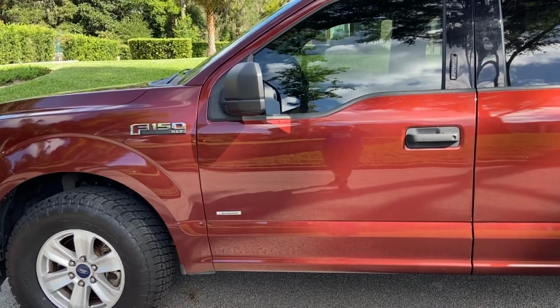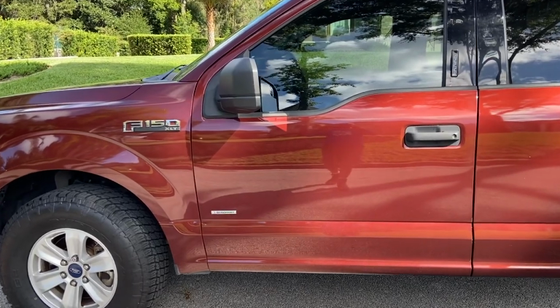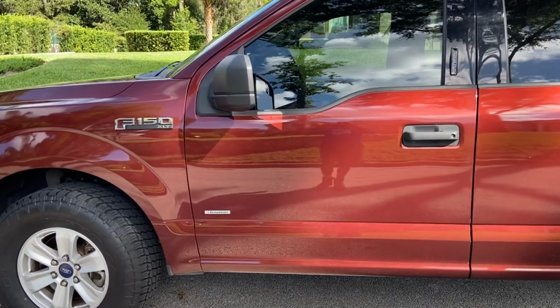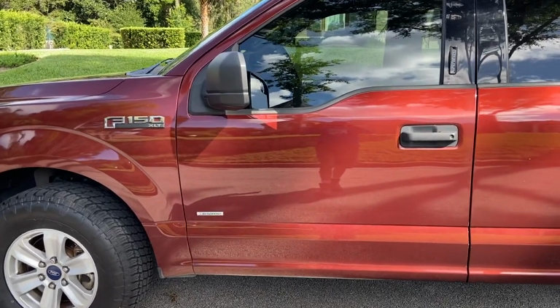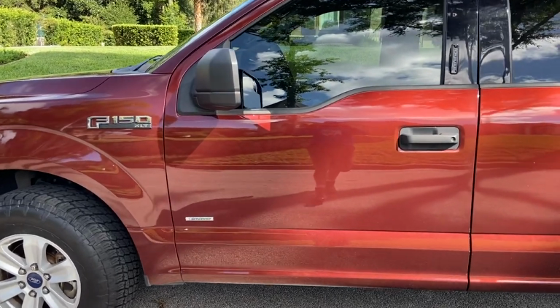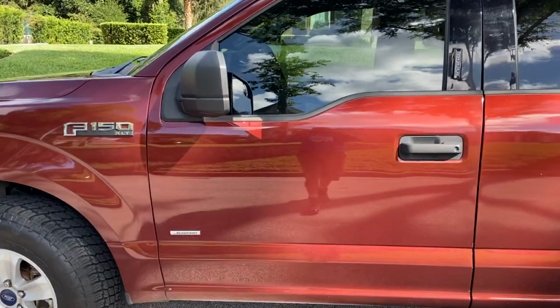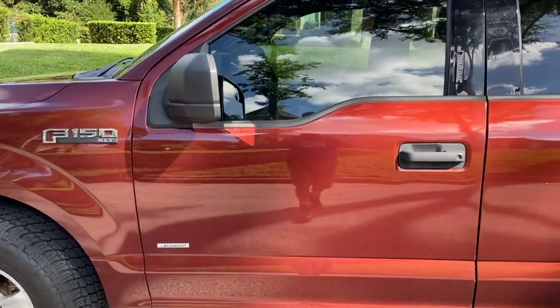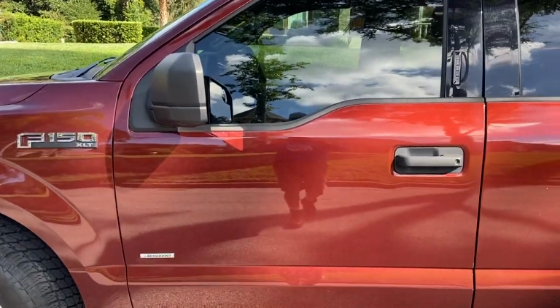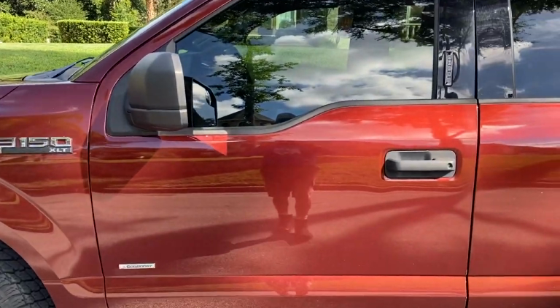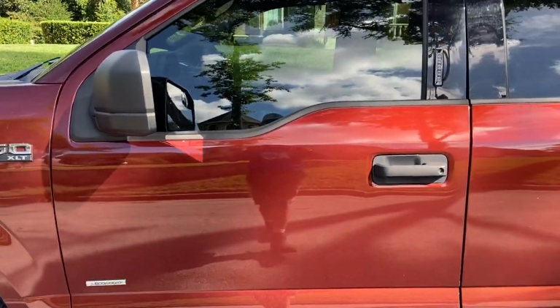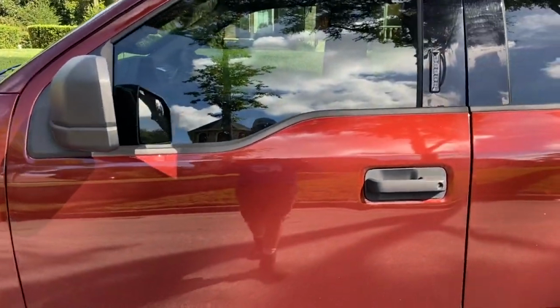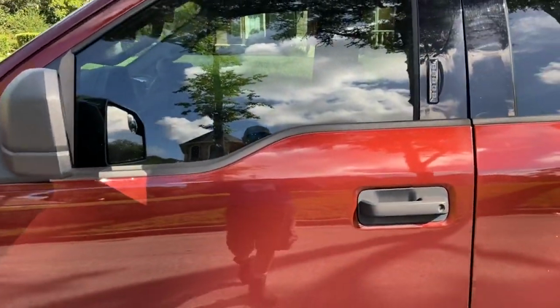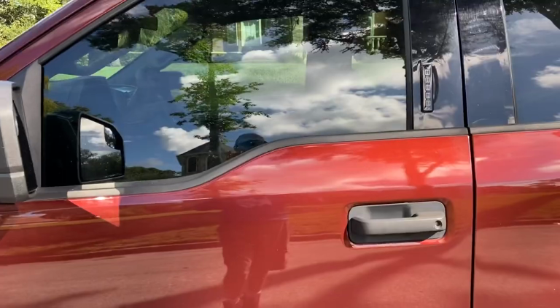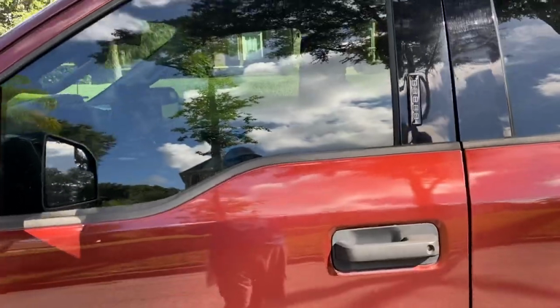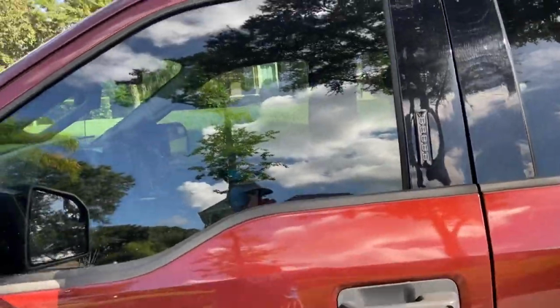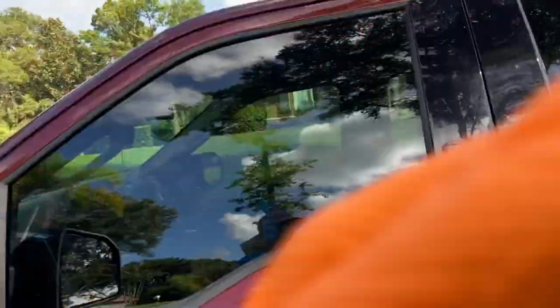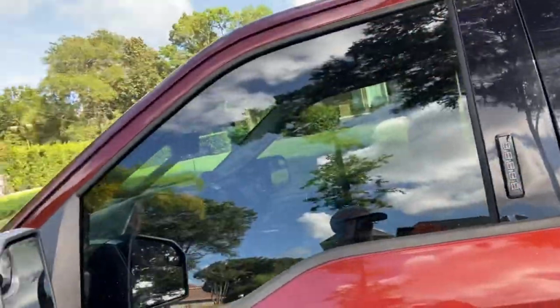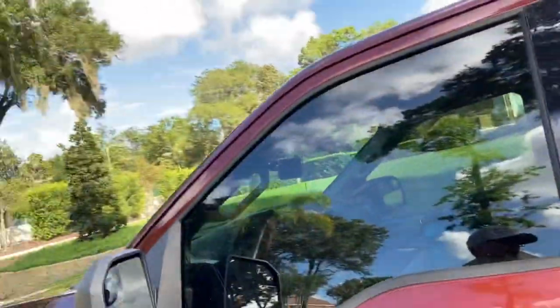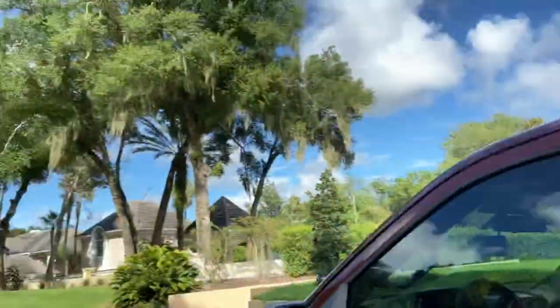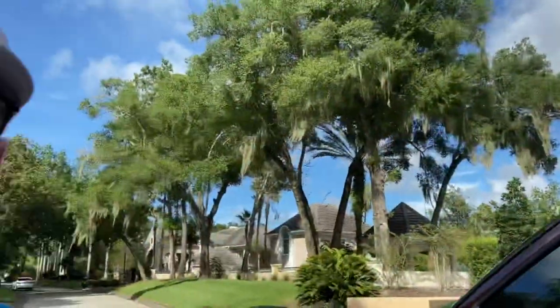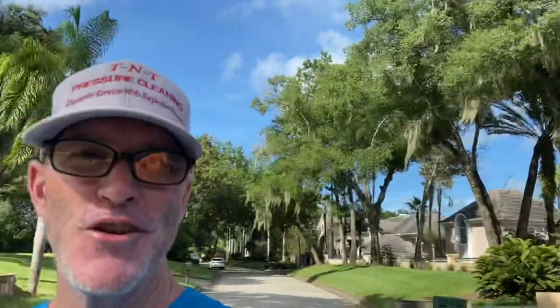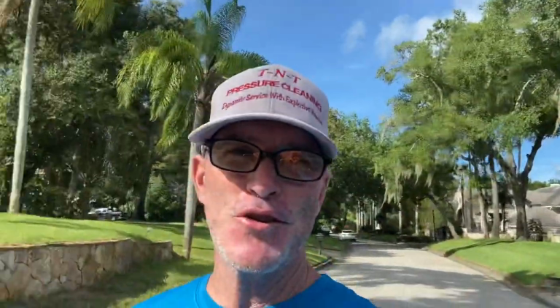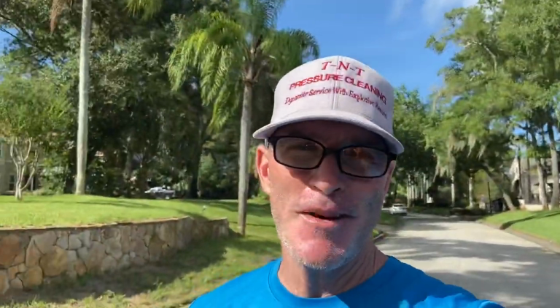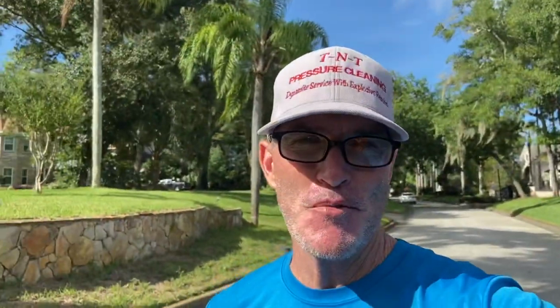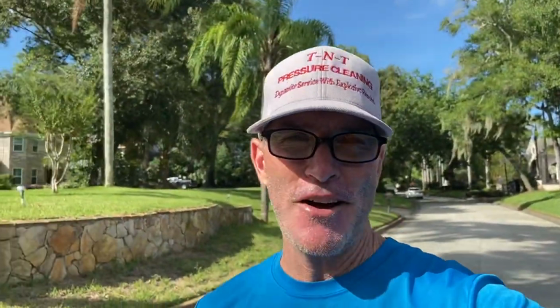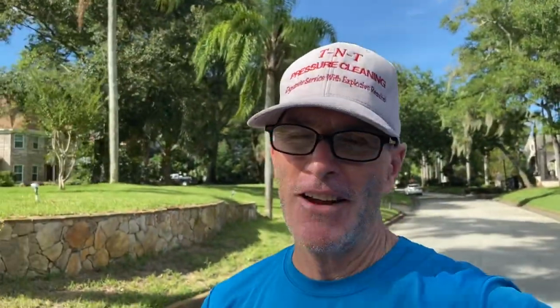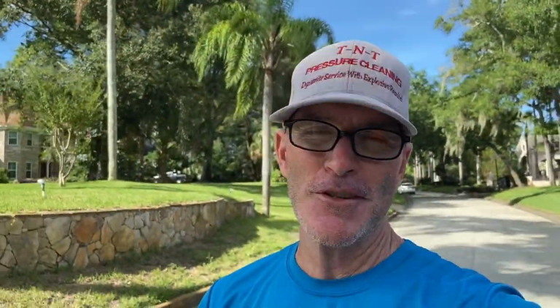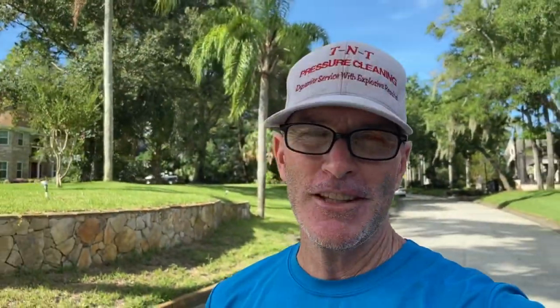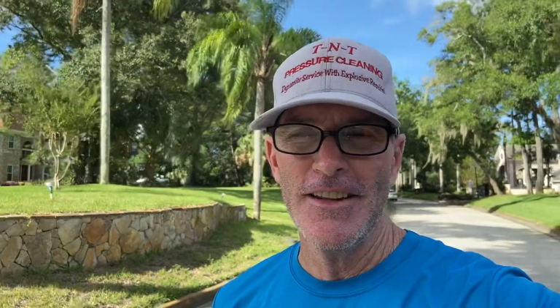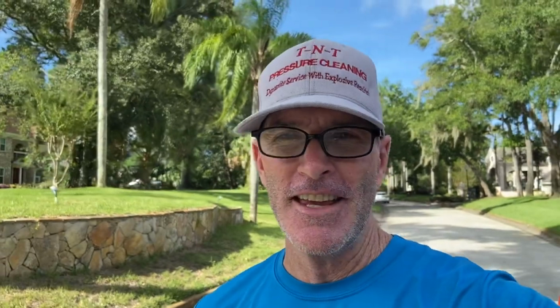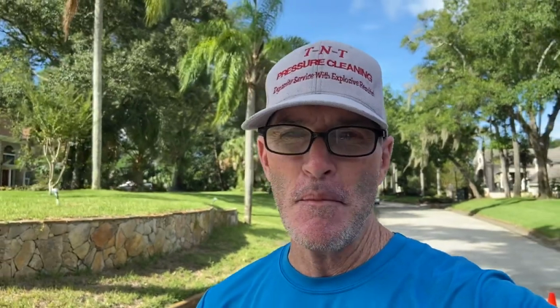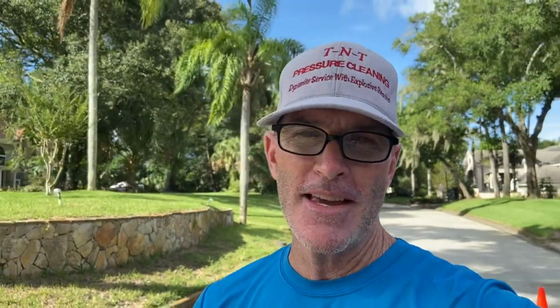Good afternoon everyone. Trevor Thompson, TNT Pressure Cleaning. Just wanted to show you the new truck I'm so proud of. I absolutely love it. The thing is amazing.